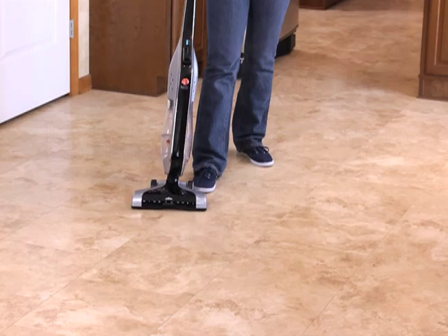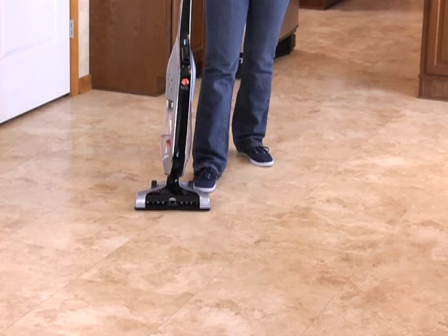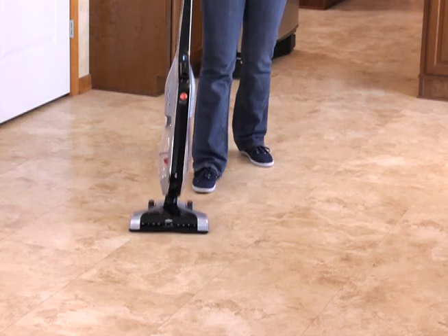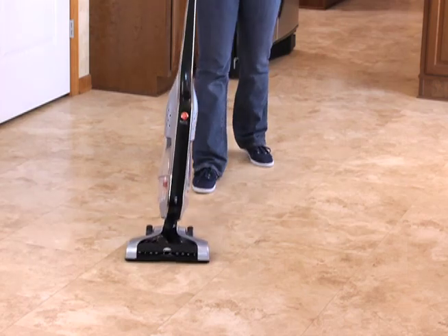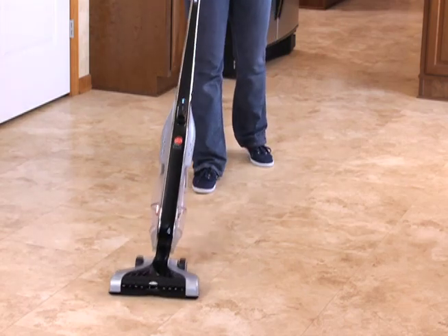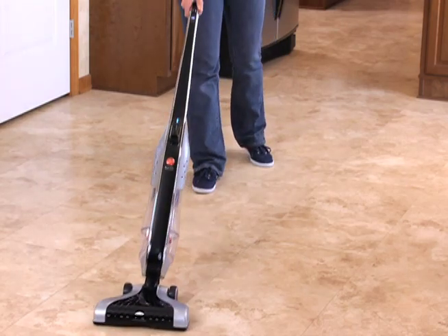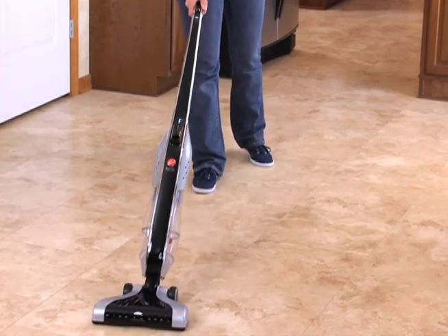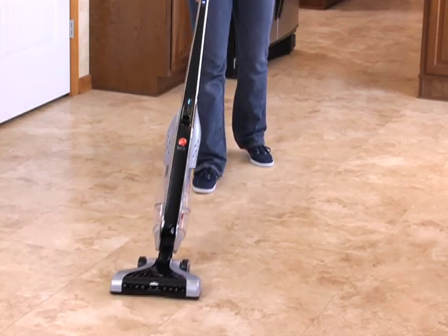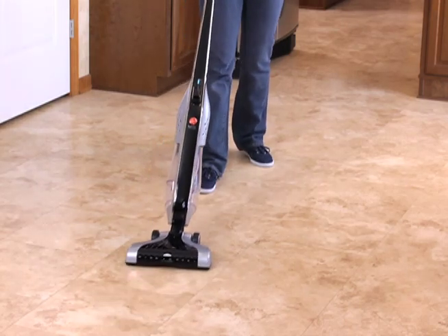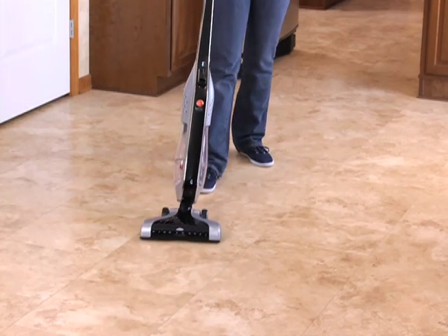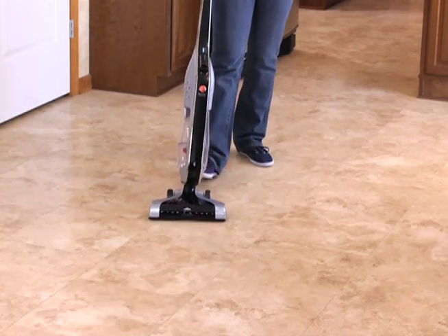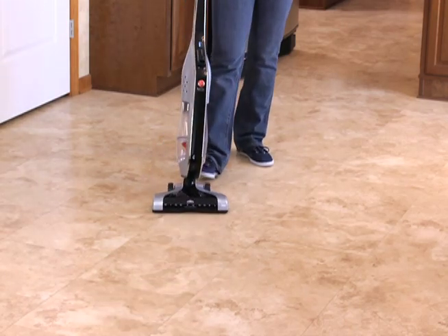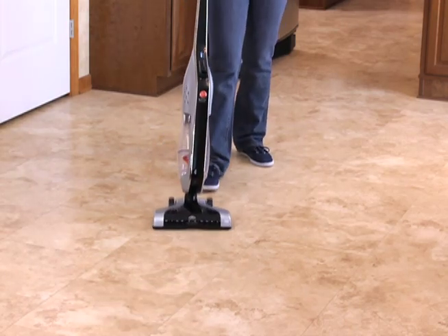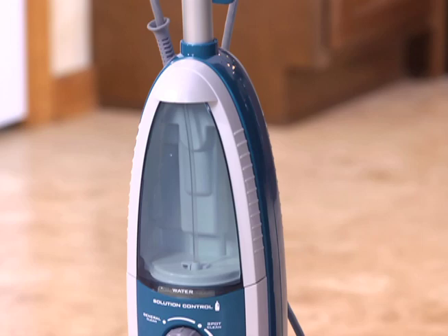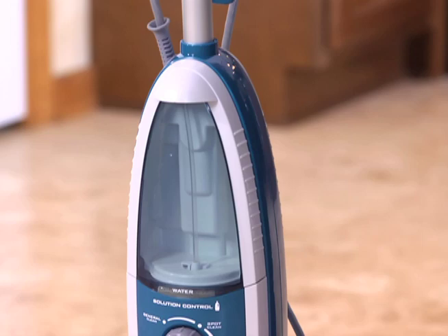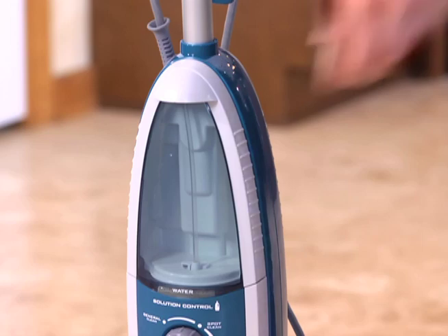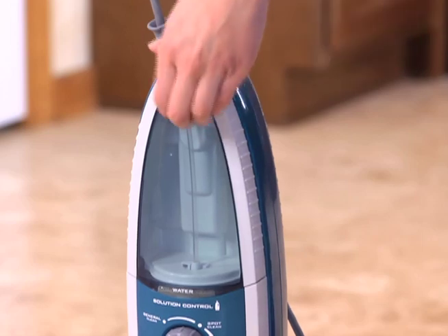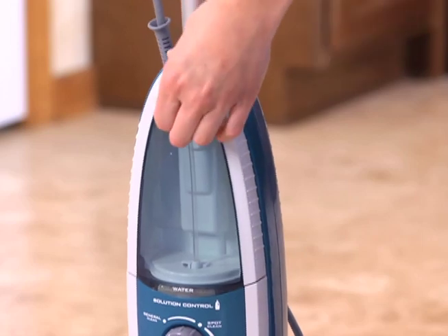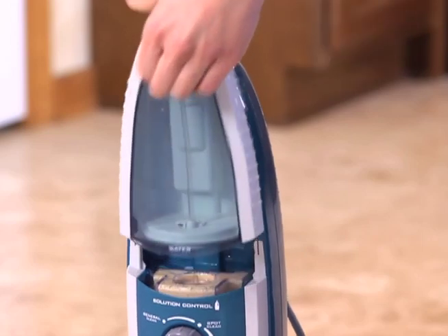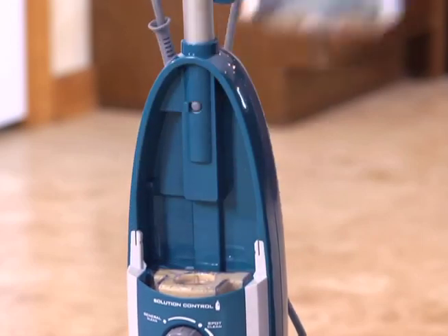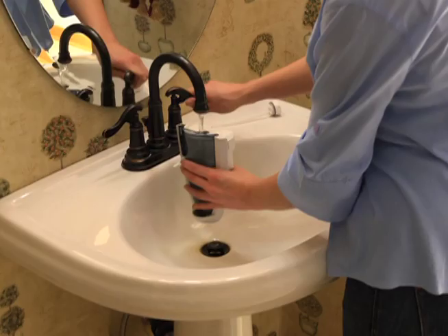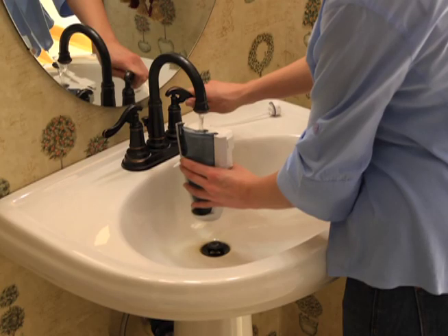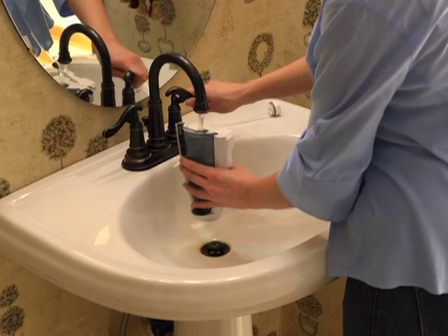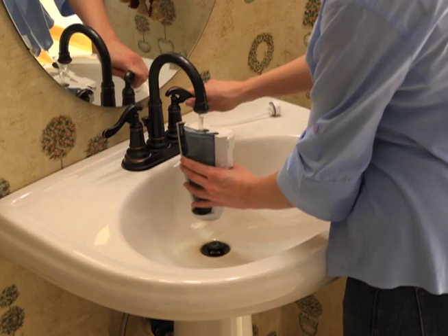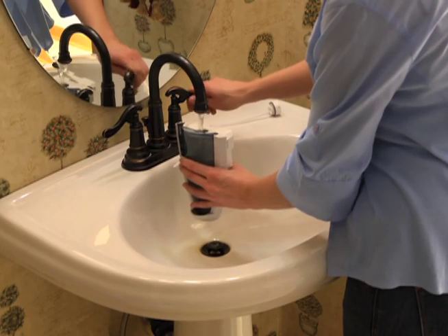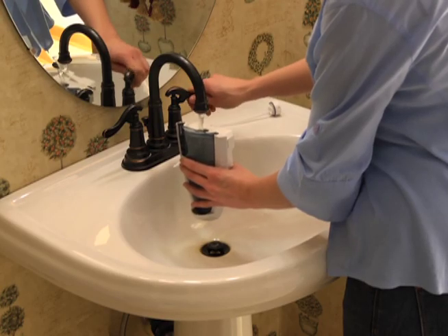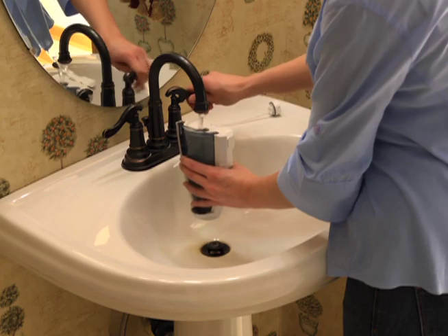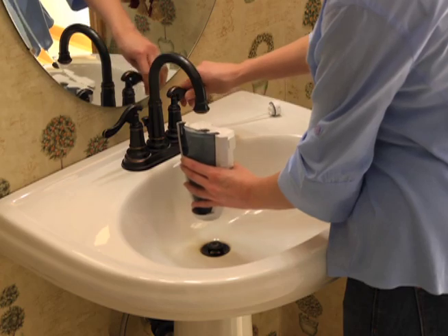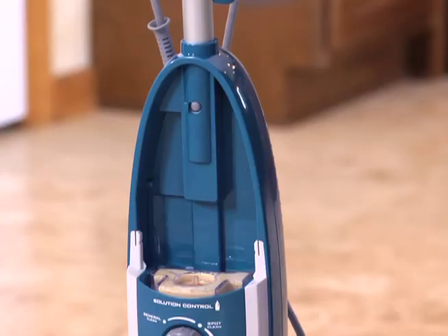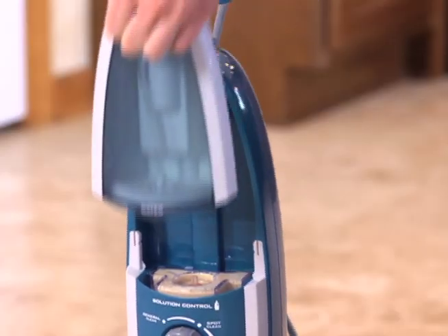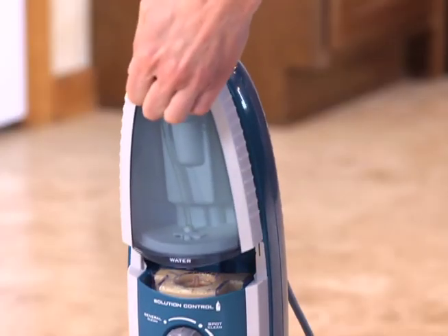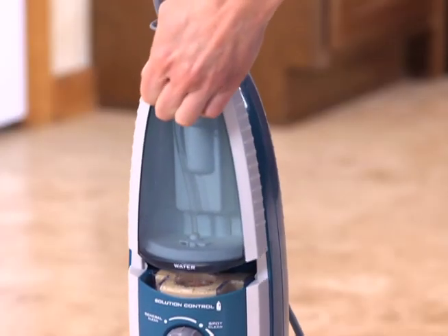Always sweep or vacuum any loose crumbs or debris before steam cleaning the floors. To clean, remove the water tank and fill with tap water. Never operate the steam mop without water in the water tank.